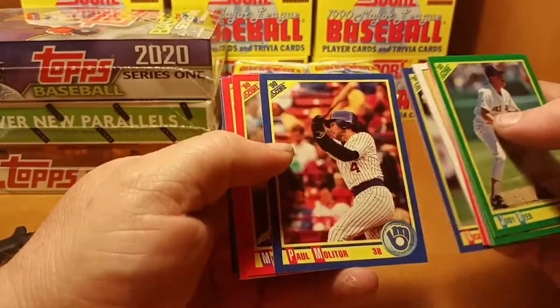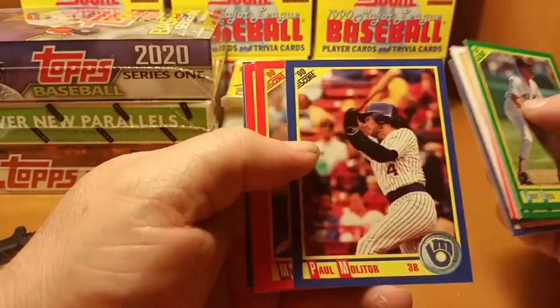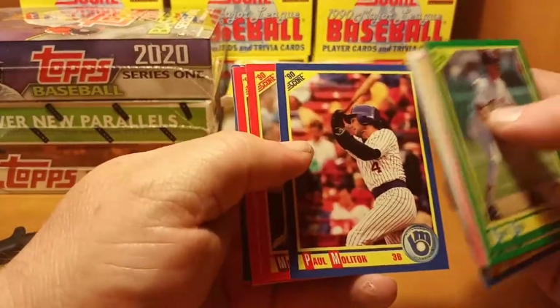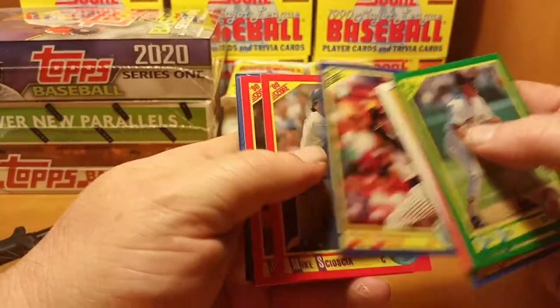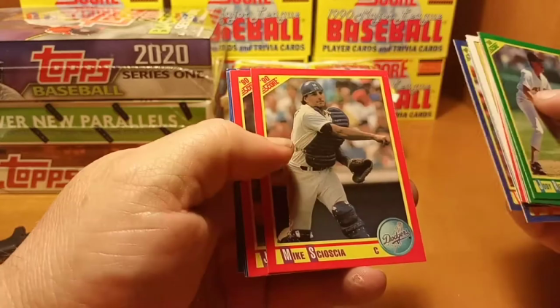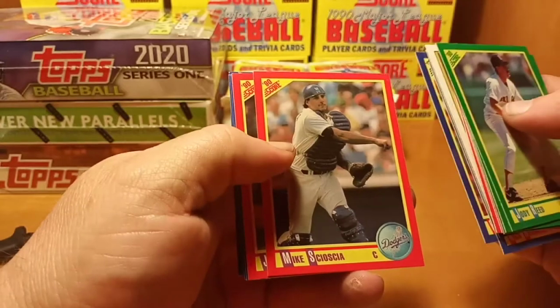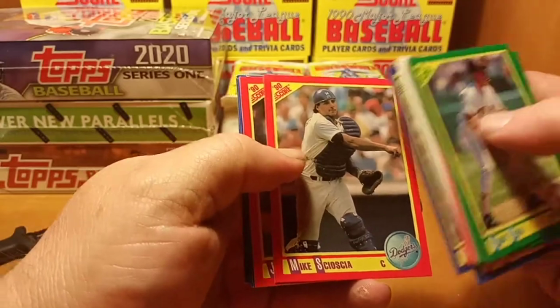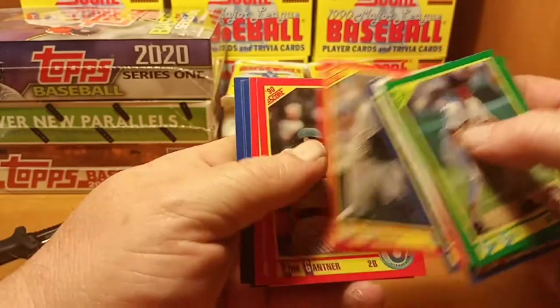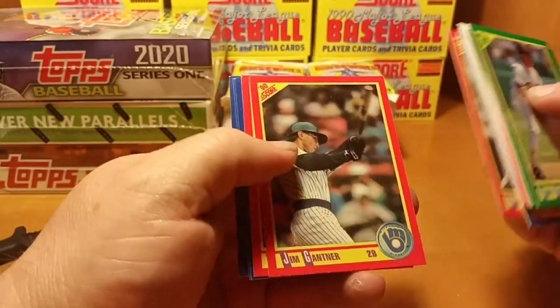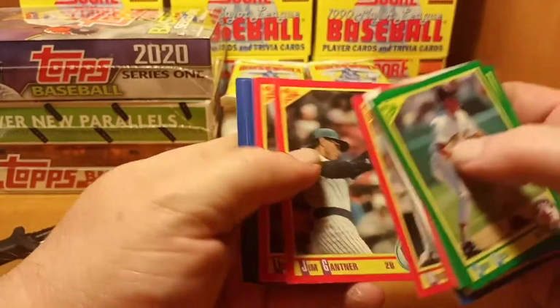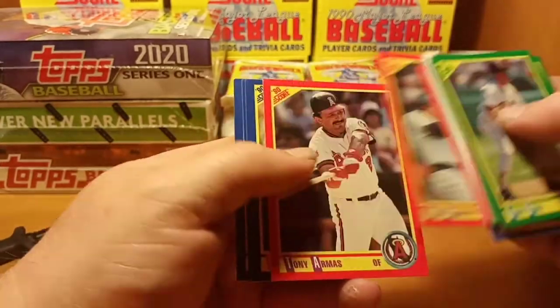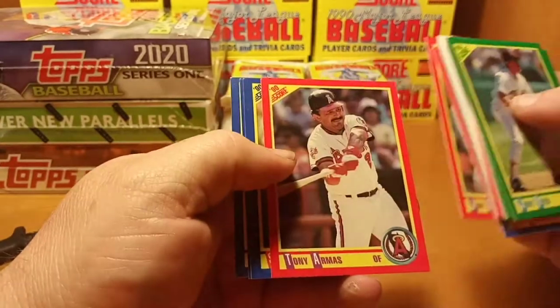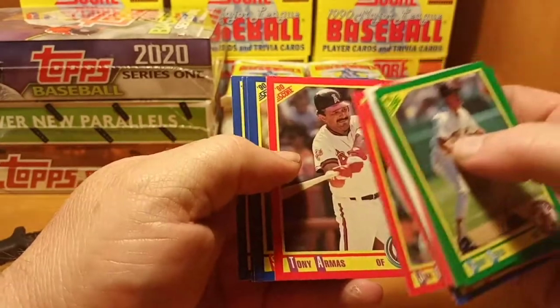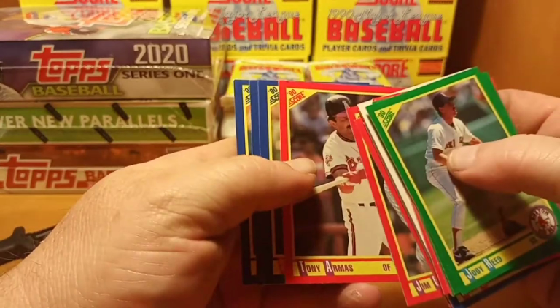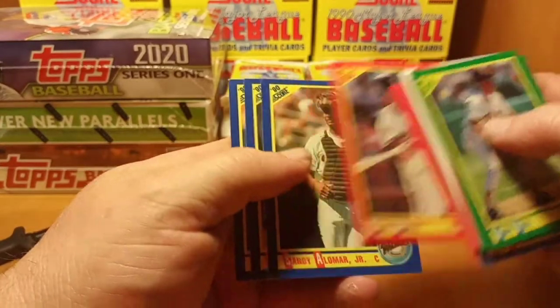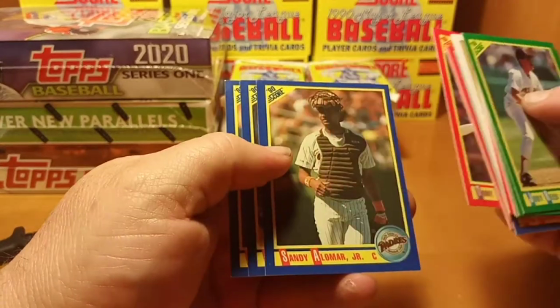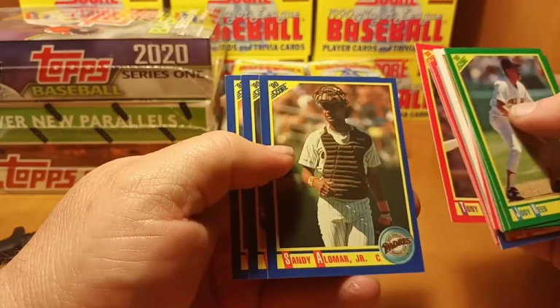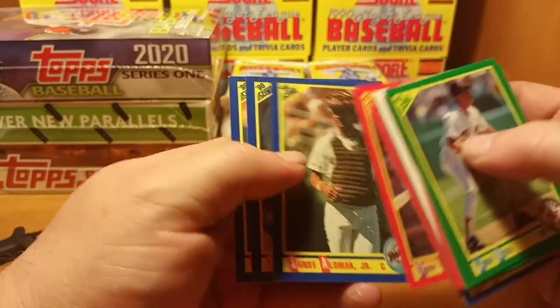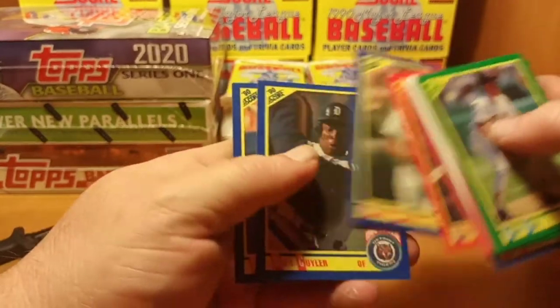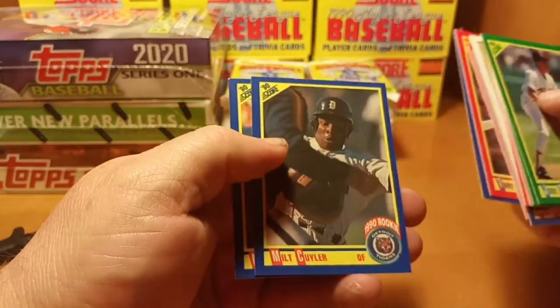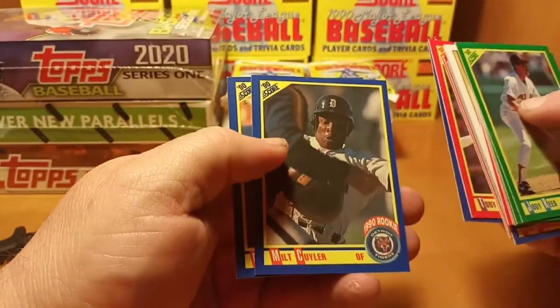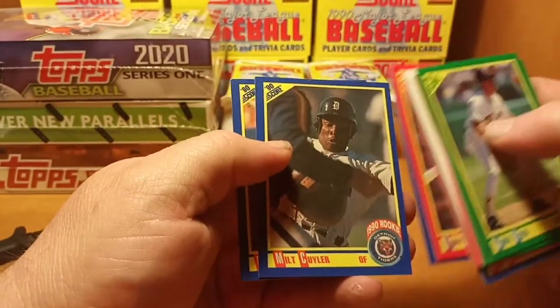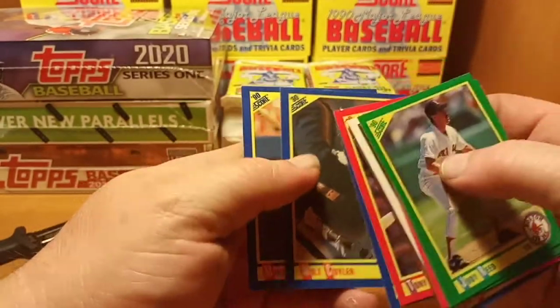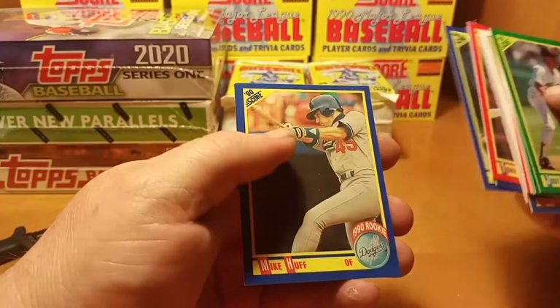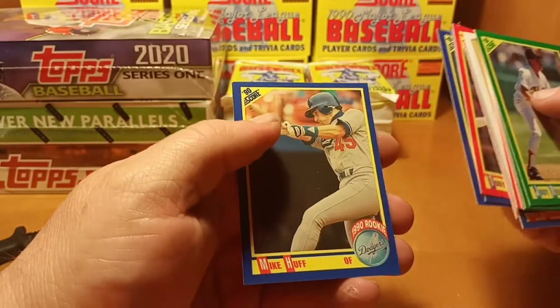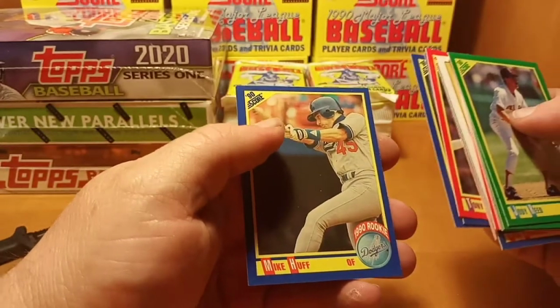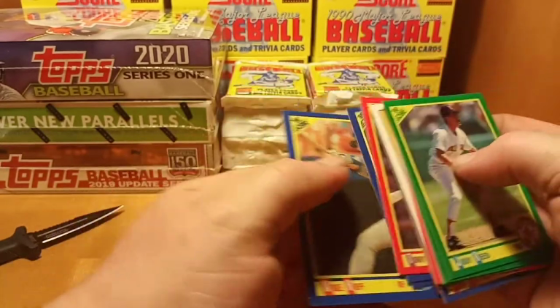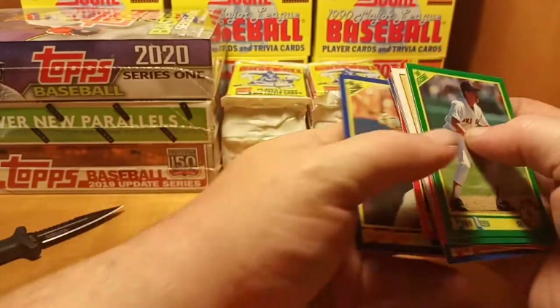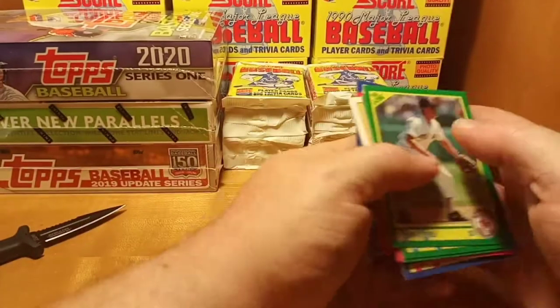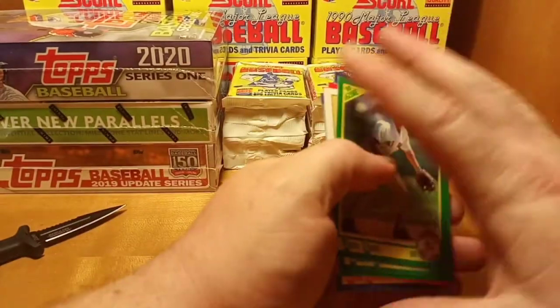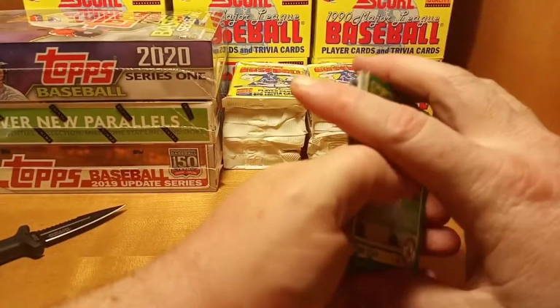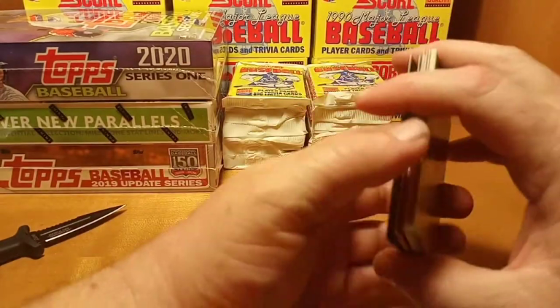Paul Molitor, Mike Scioscia, Sandy Alomar, and Mike Huff to round out that pack.